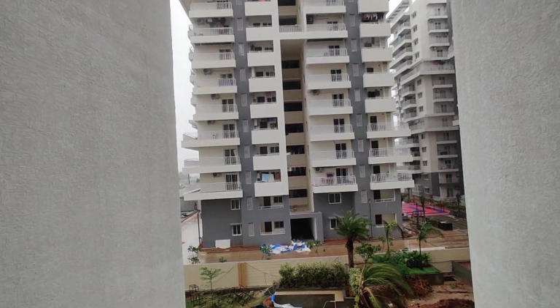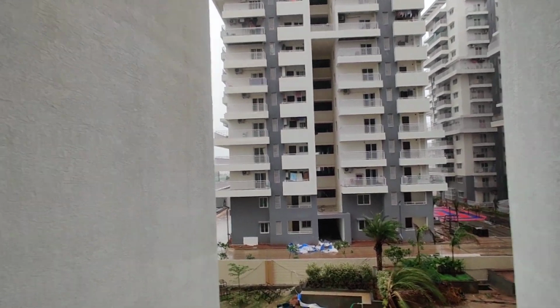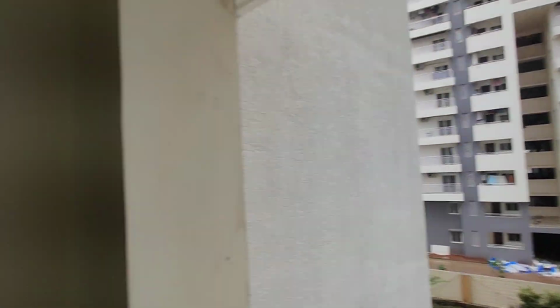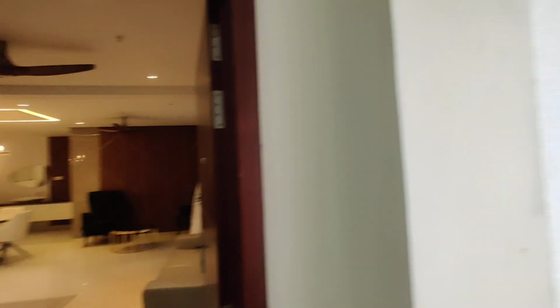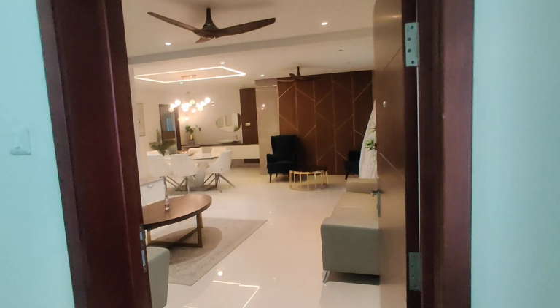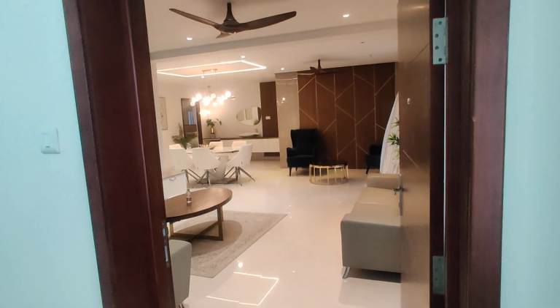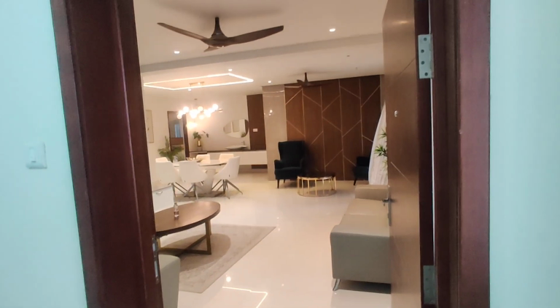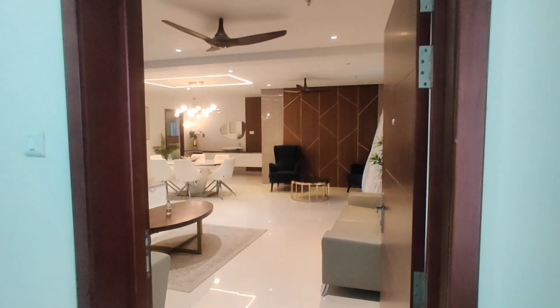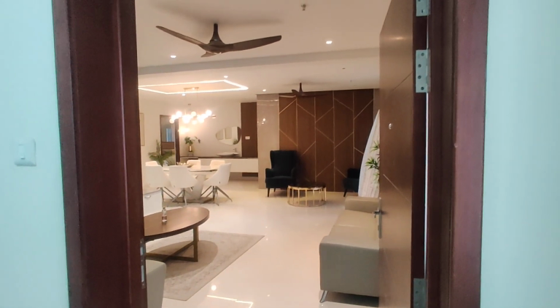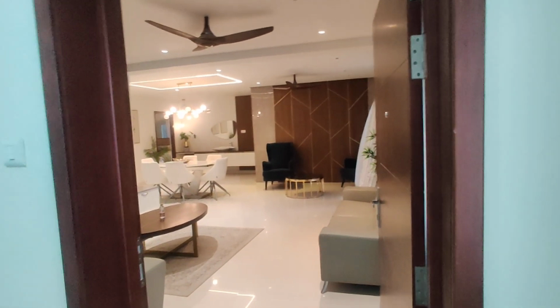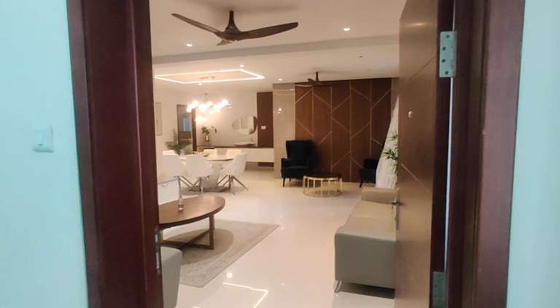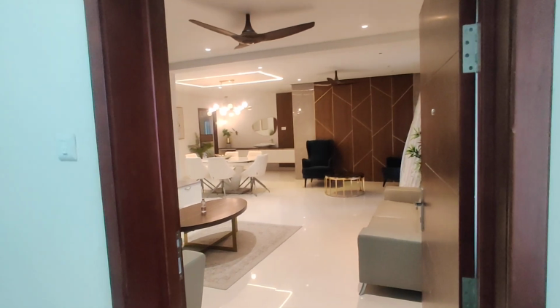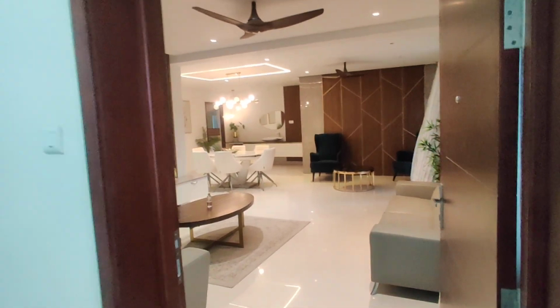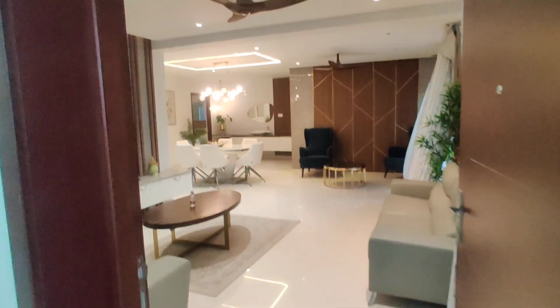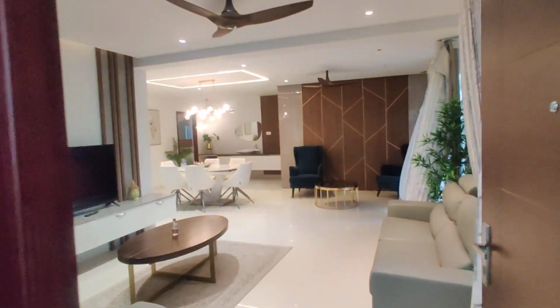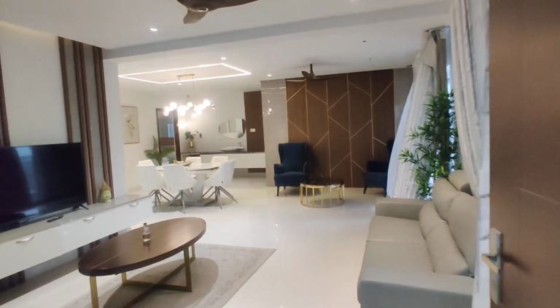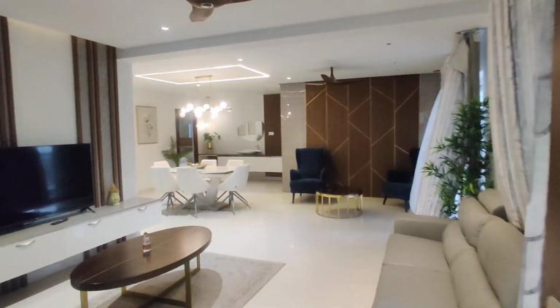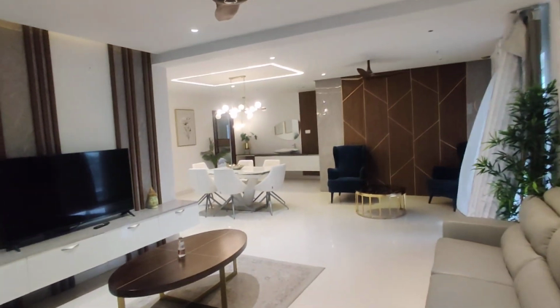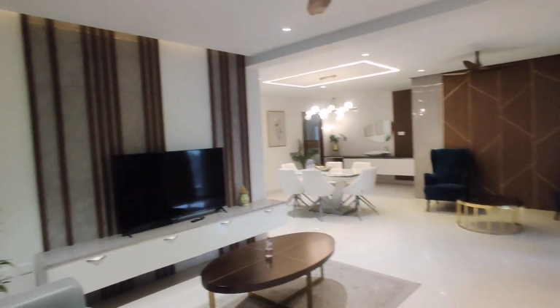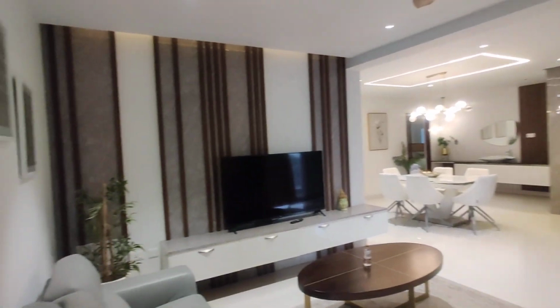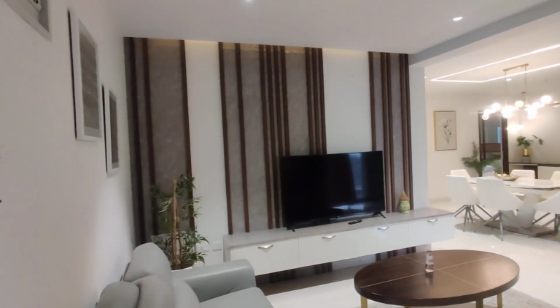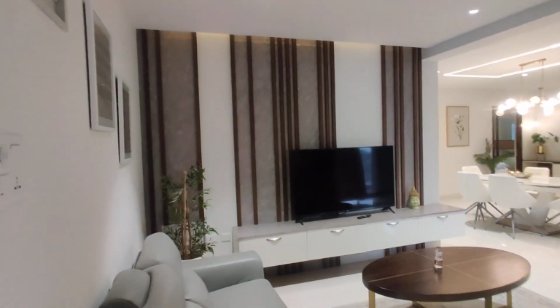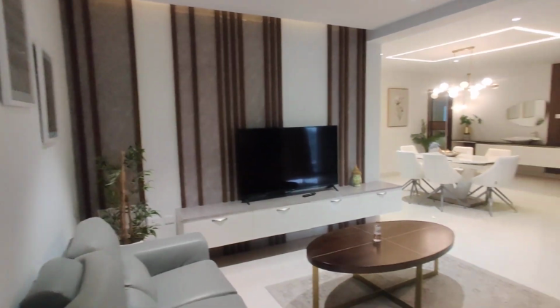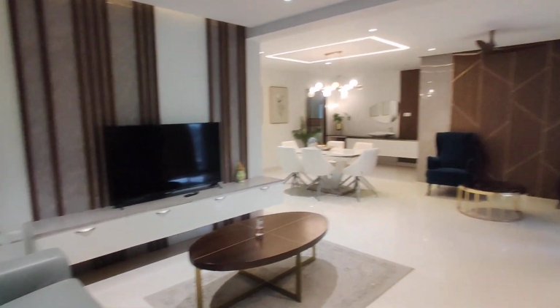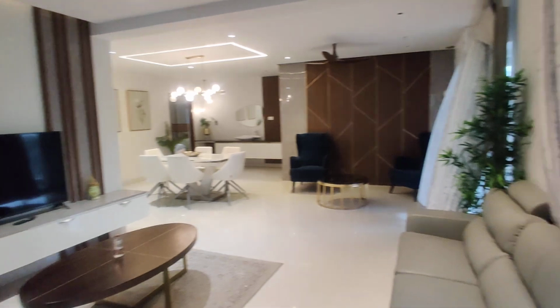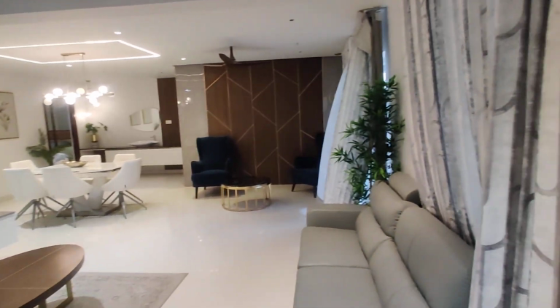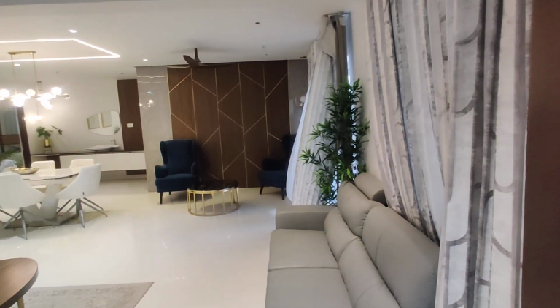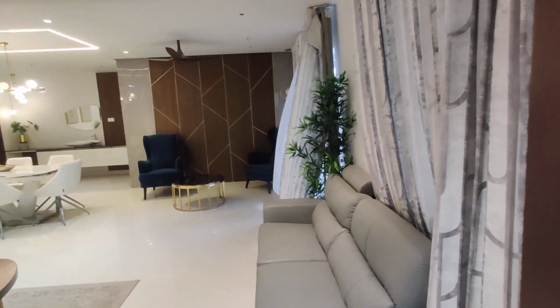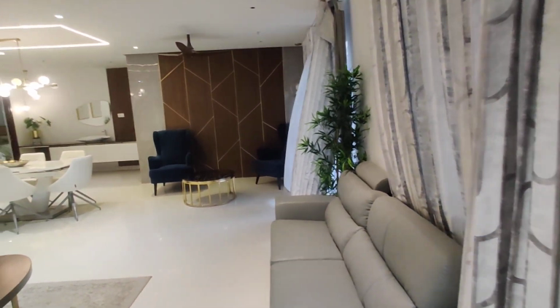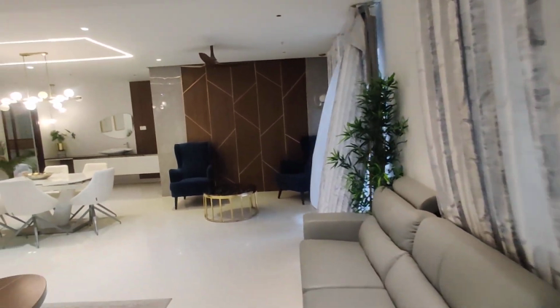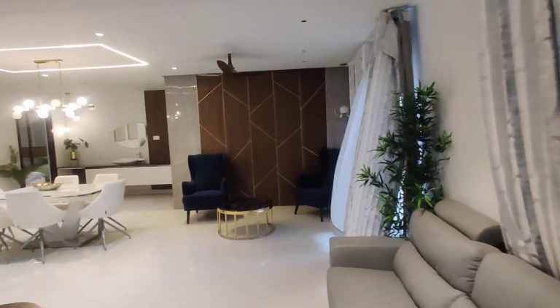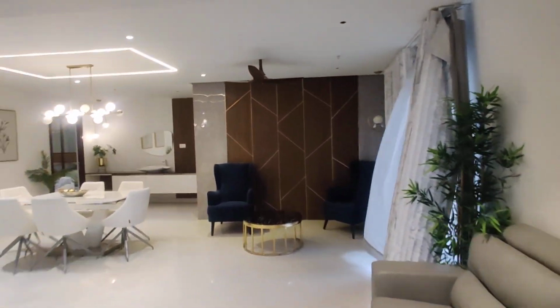It is all apartments, with a completely developed area and it is a gated community. This will be the entrance. This will be the hall with attached balcony.